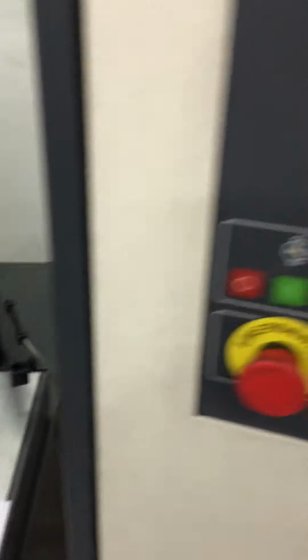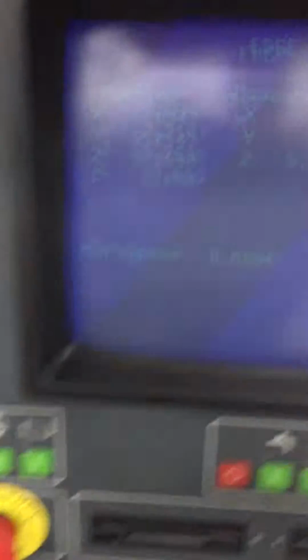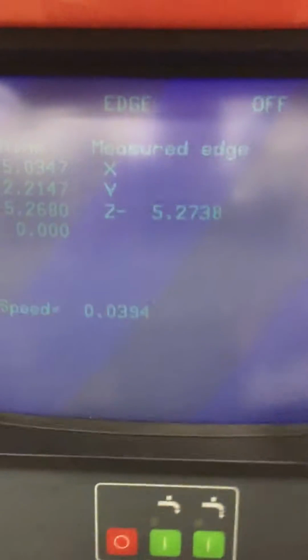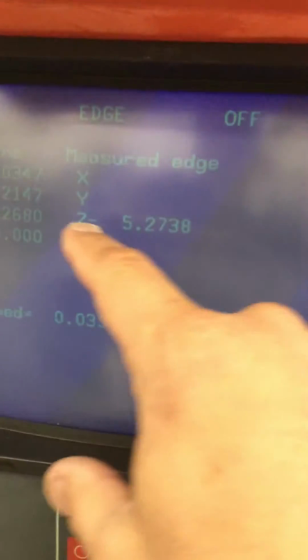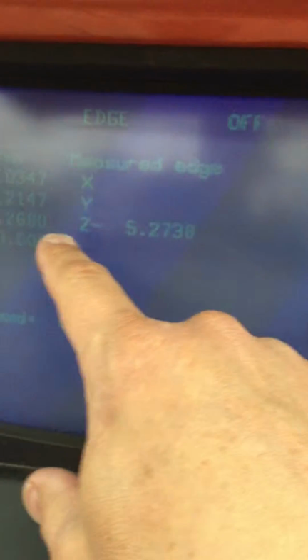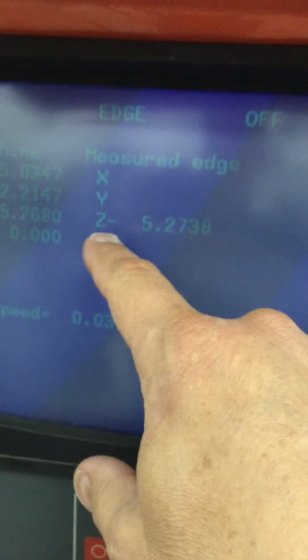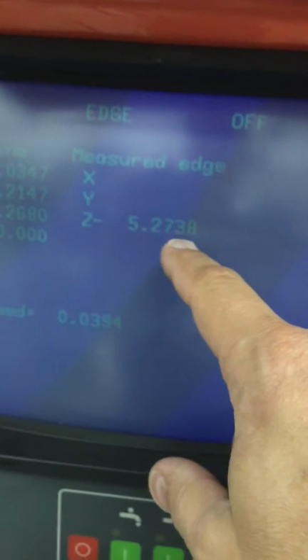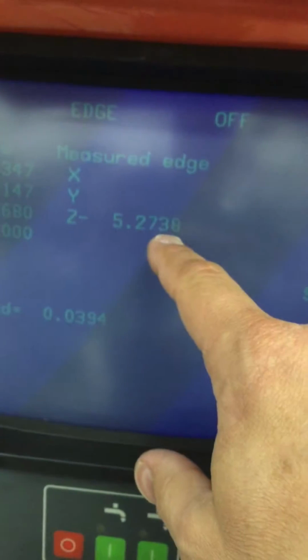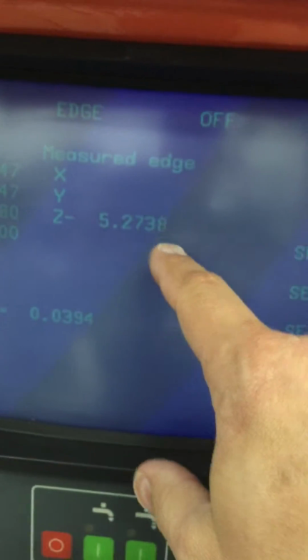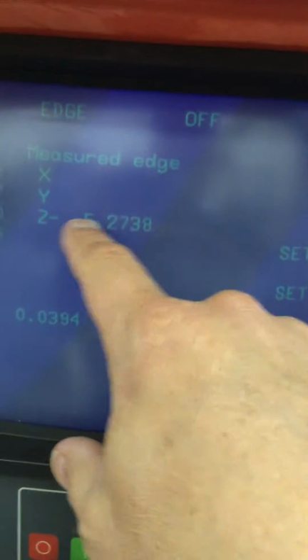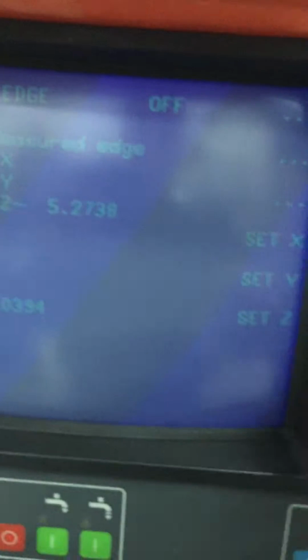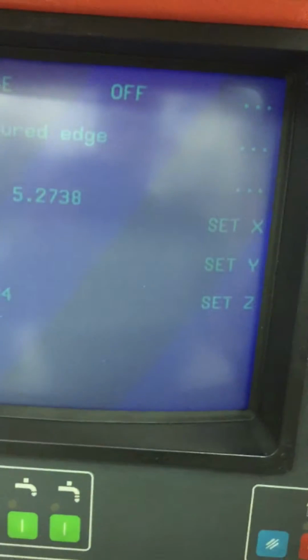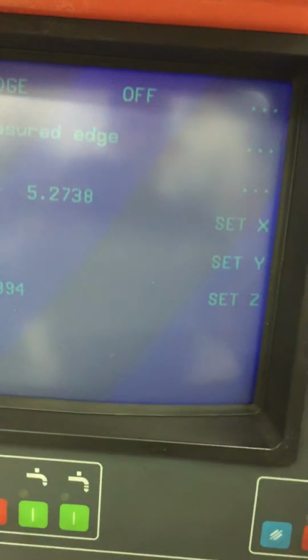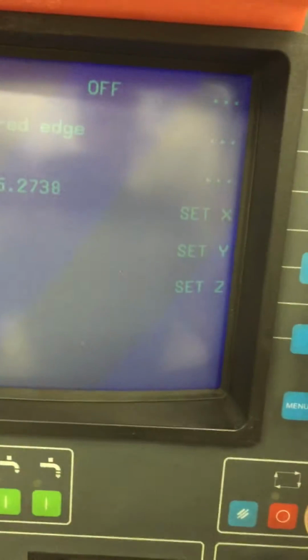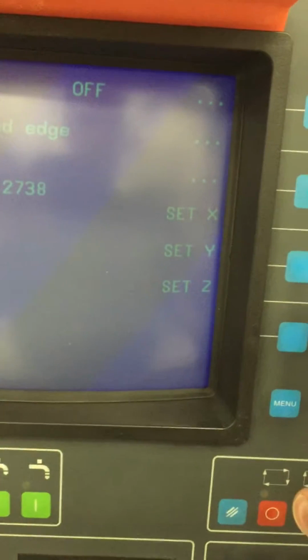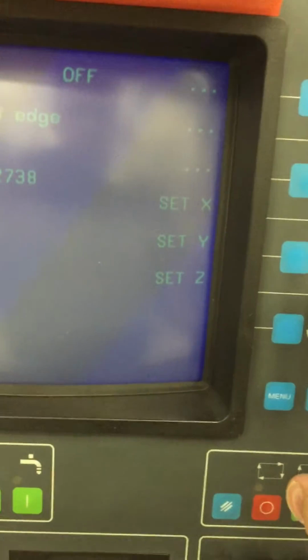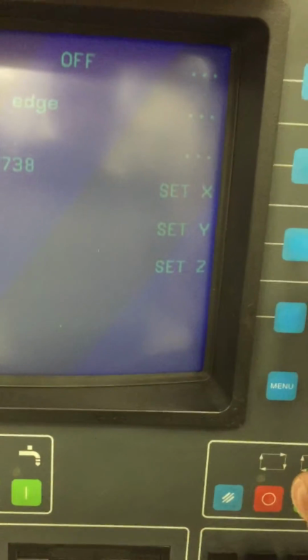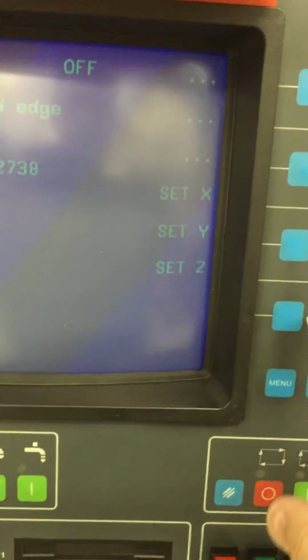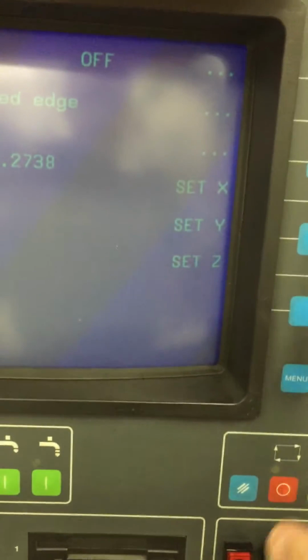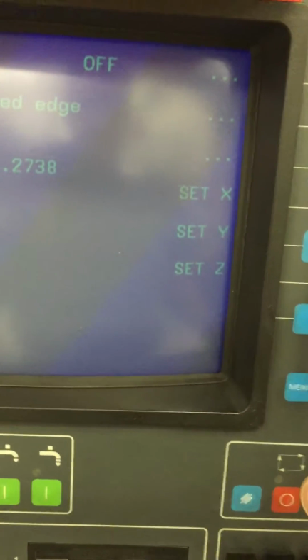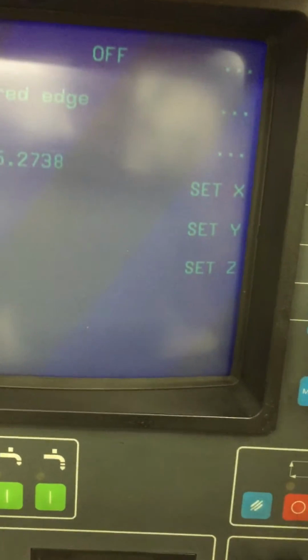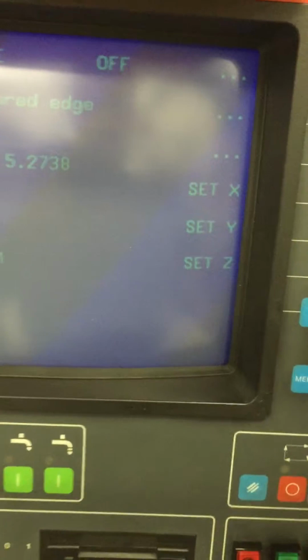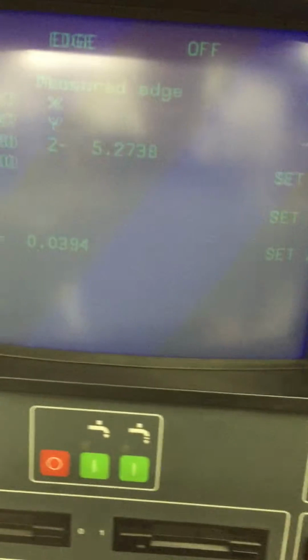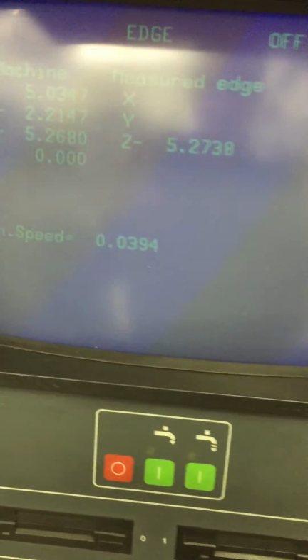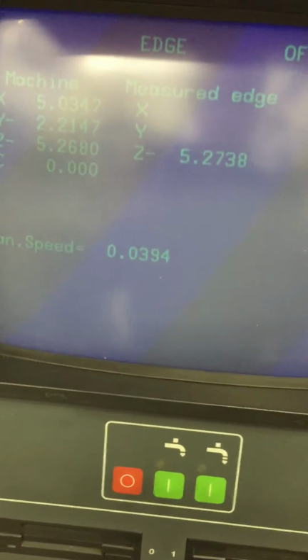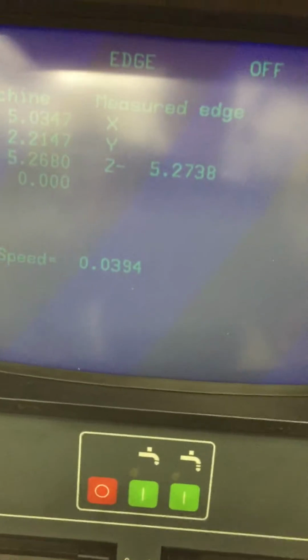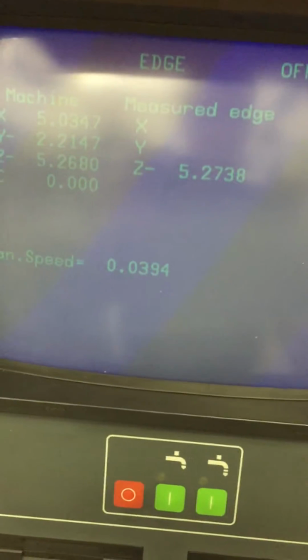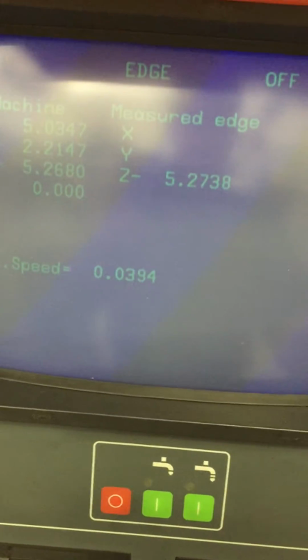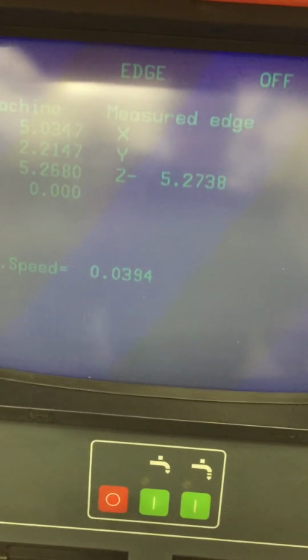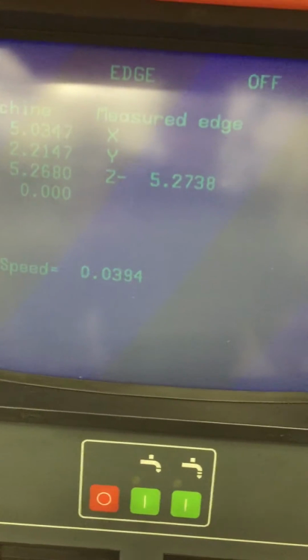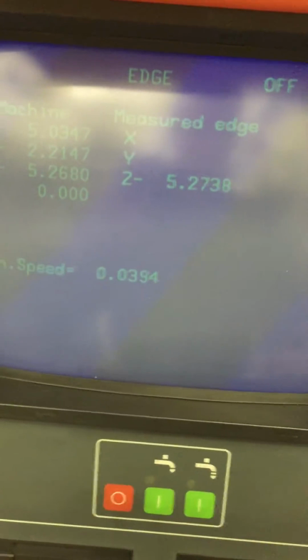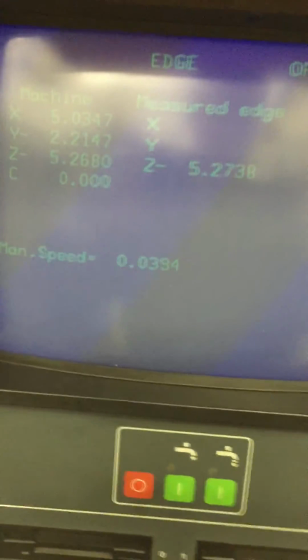We go back and tell it that we want to set that as Z zero. So we say set Z, and Z will be set.